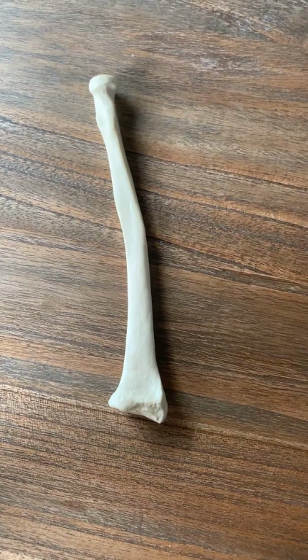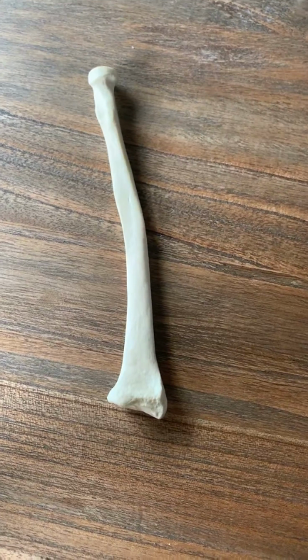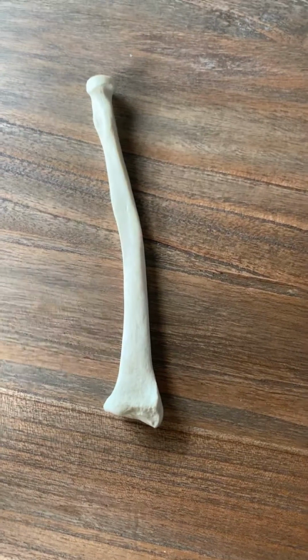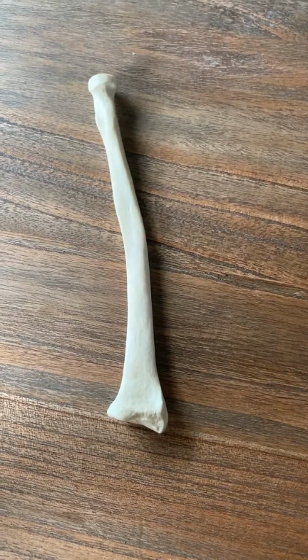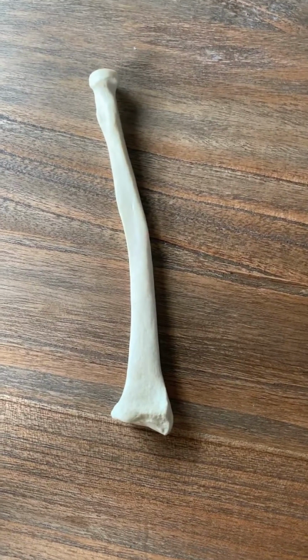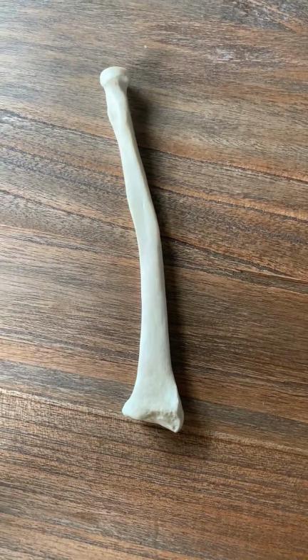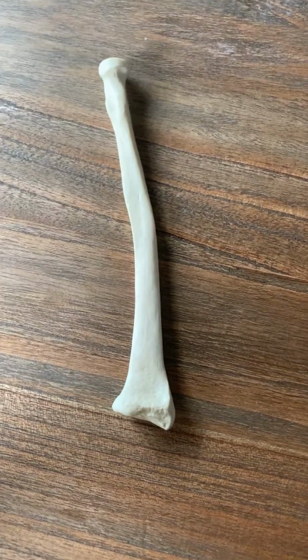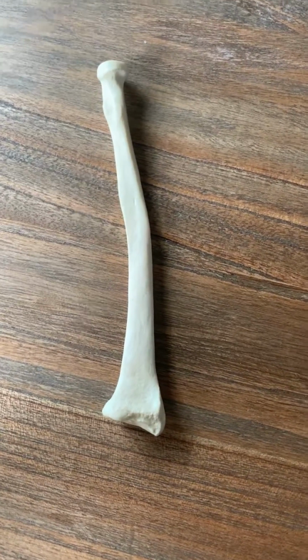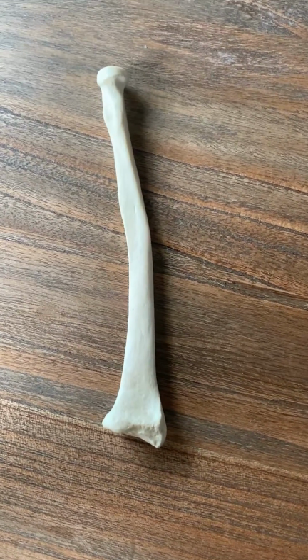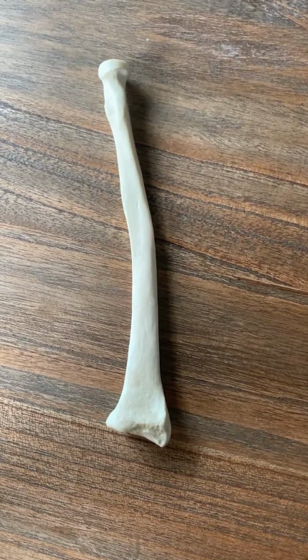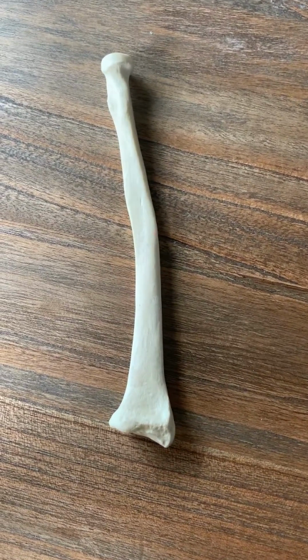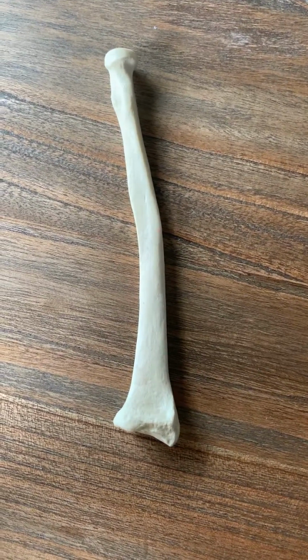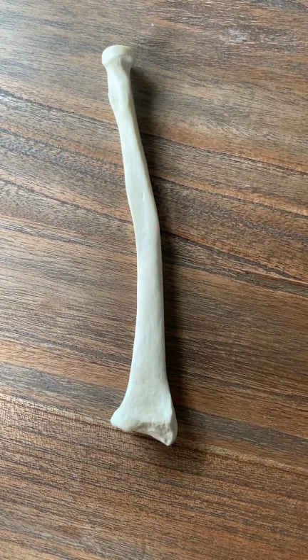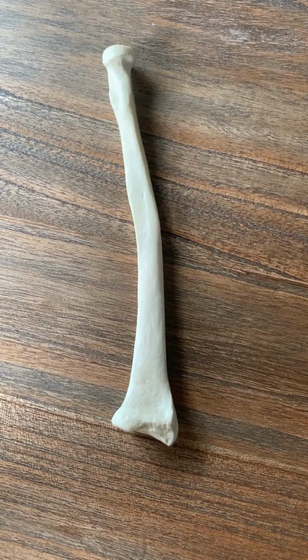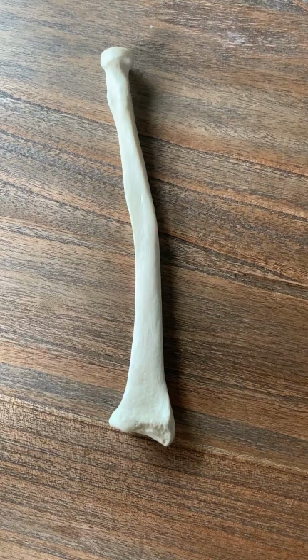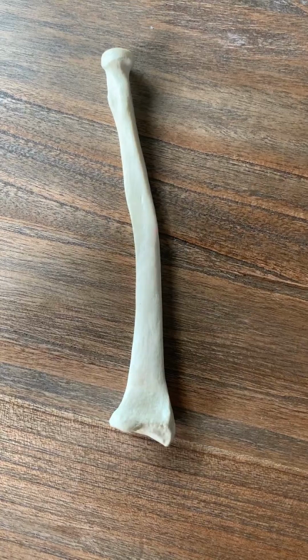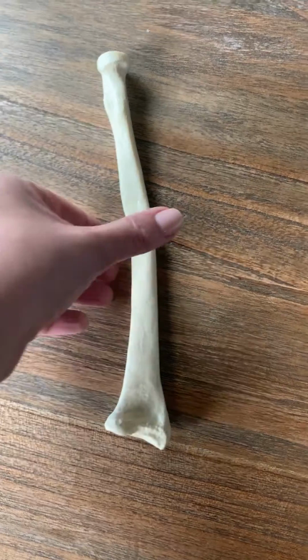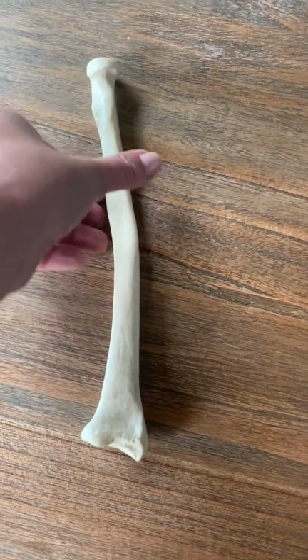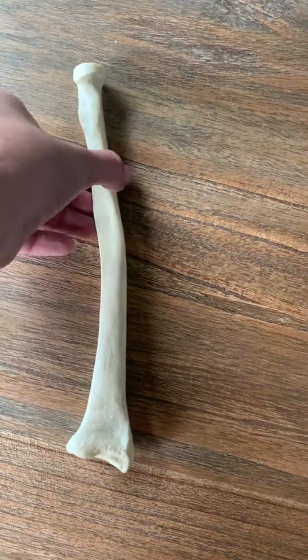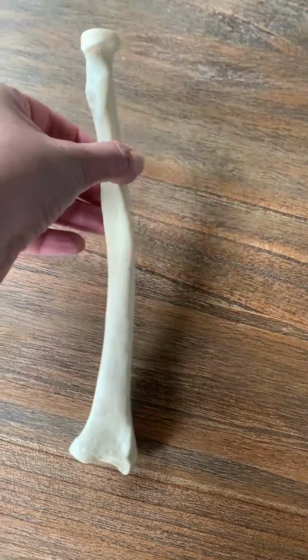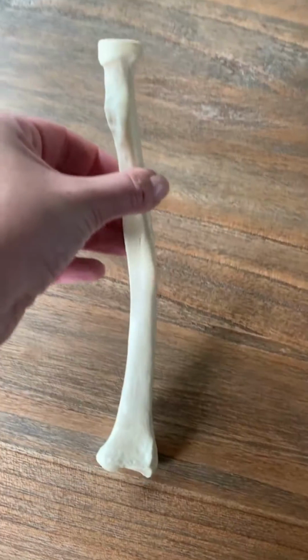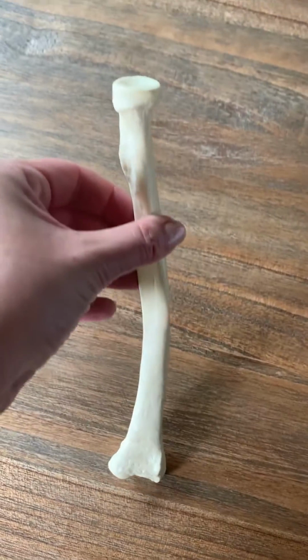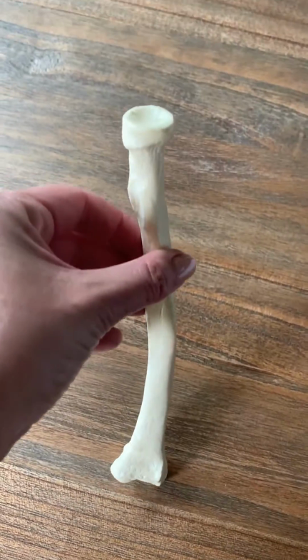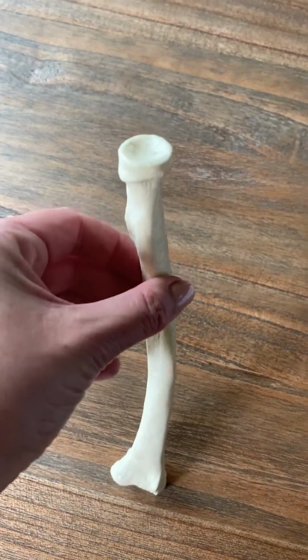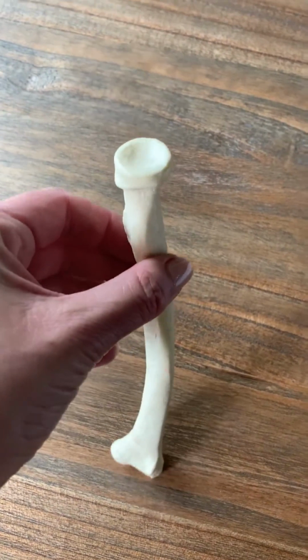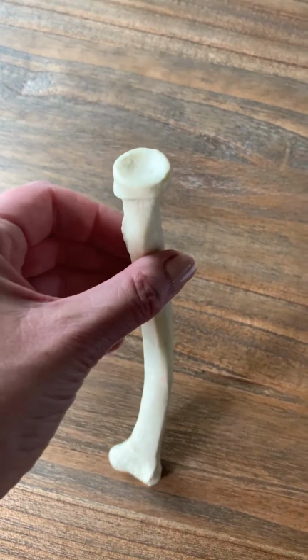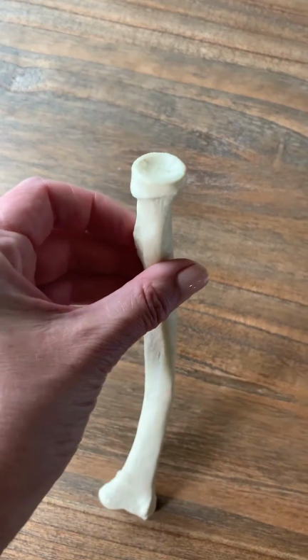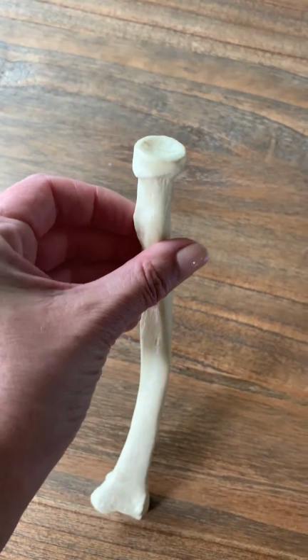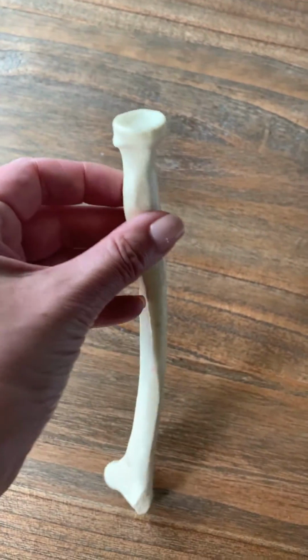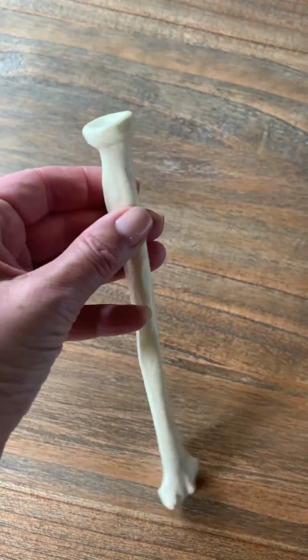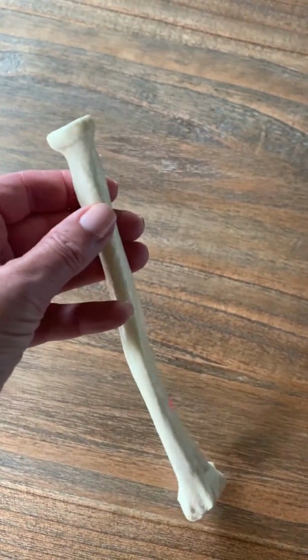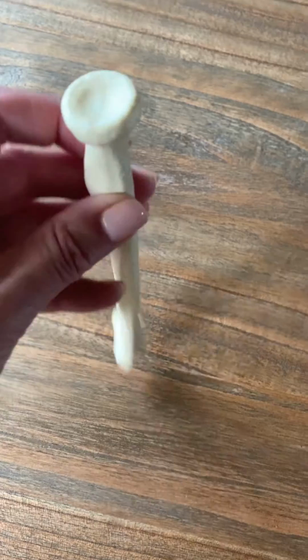This is Beale's quick tour of the radius. The radius is one of the two forearm bones. When you pick this up and you look at the top, it's got an unusual head — the radial head.